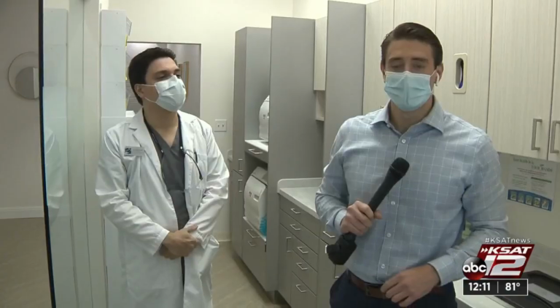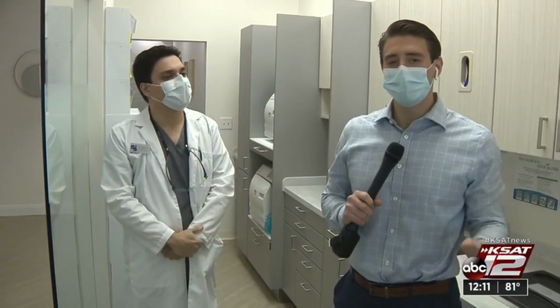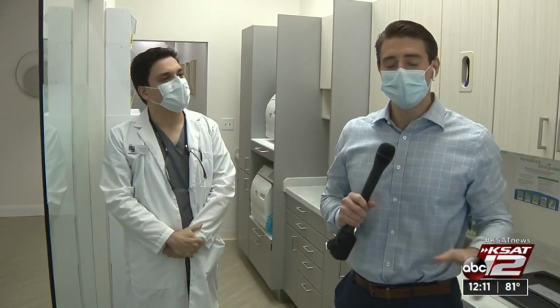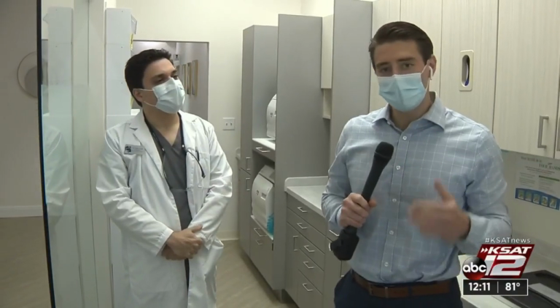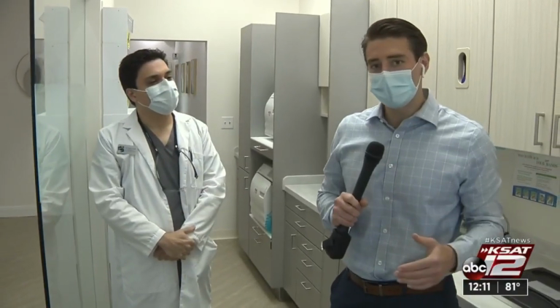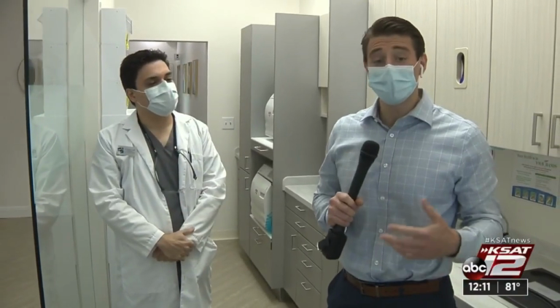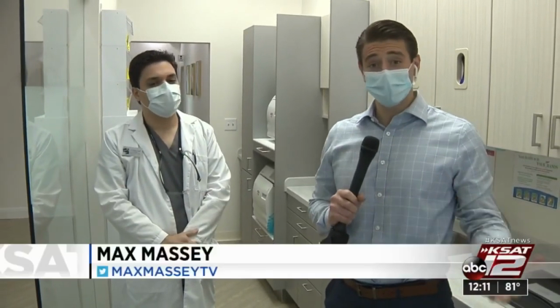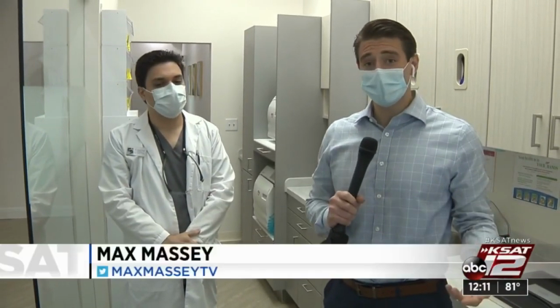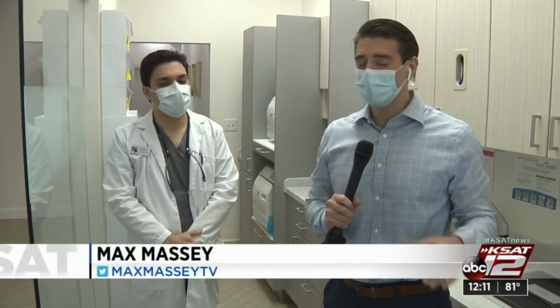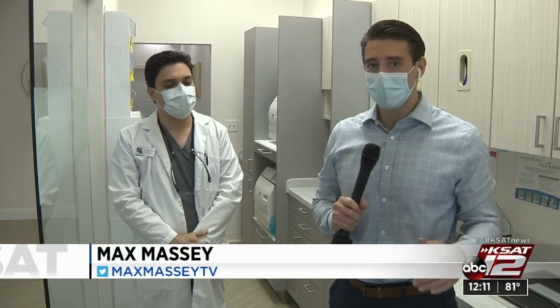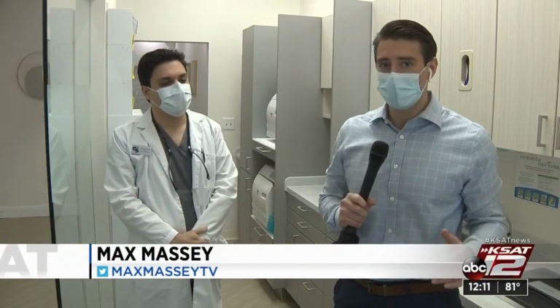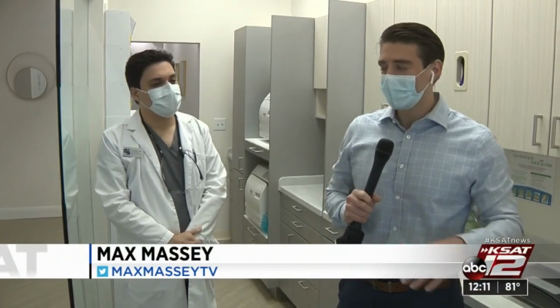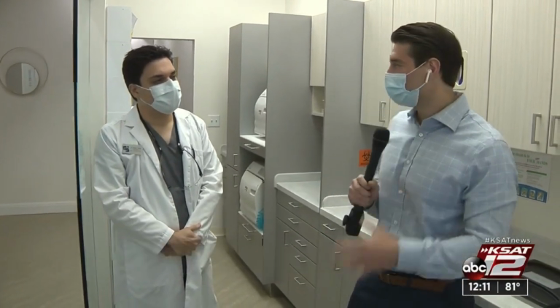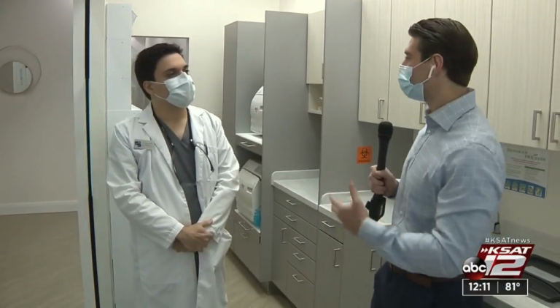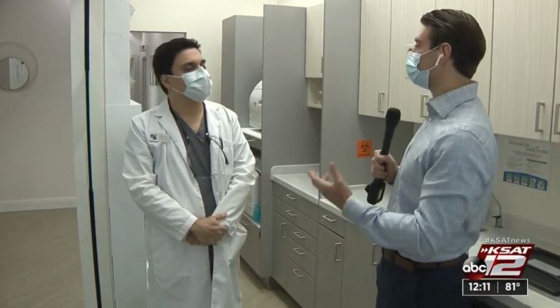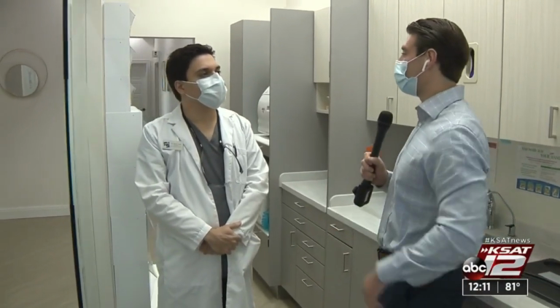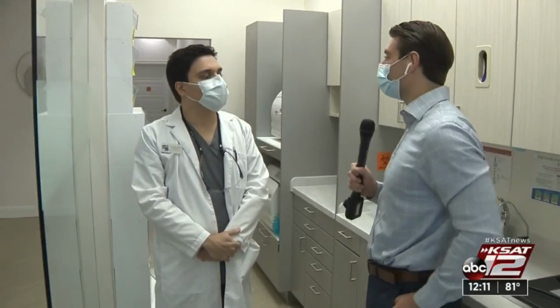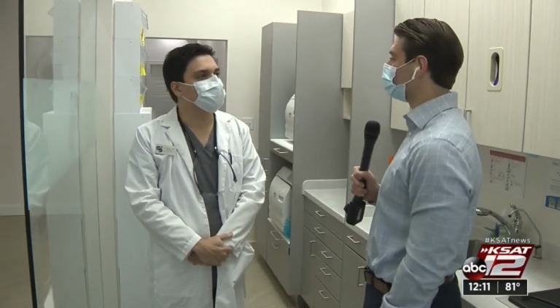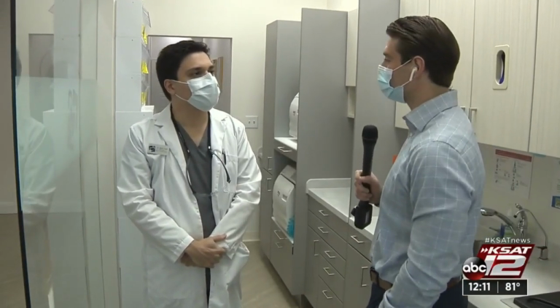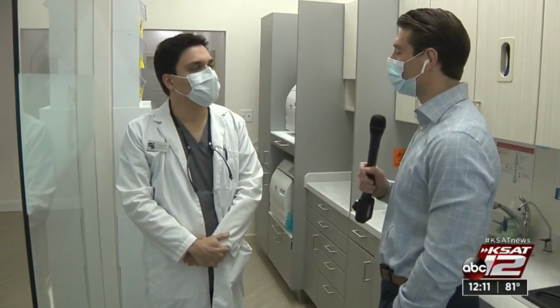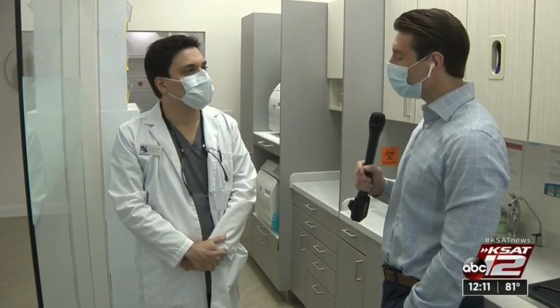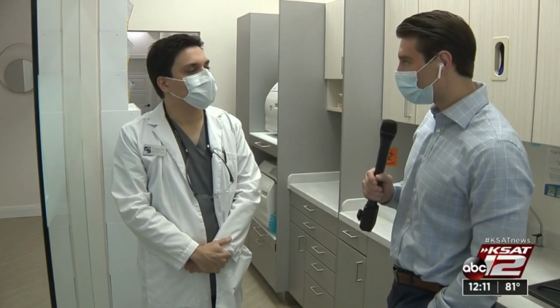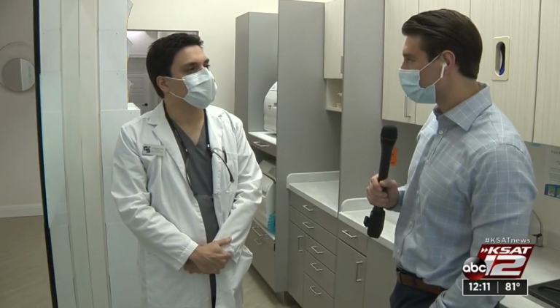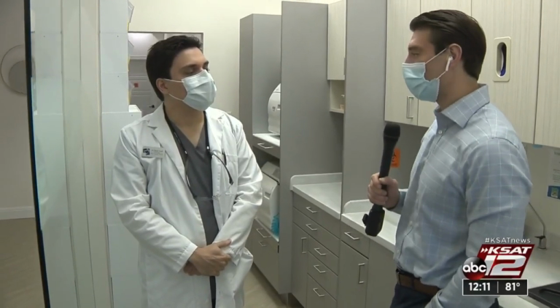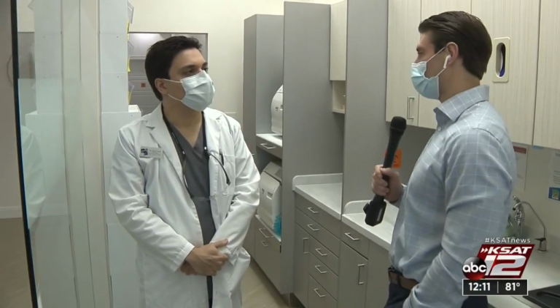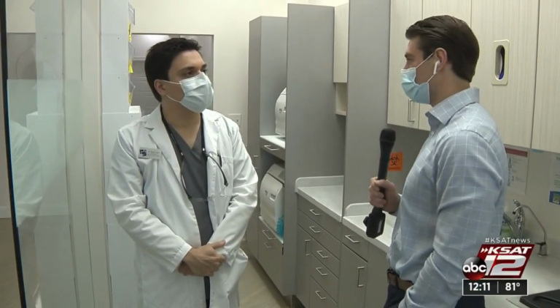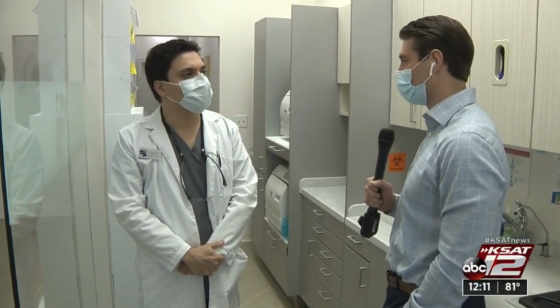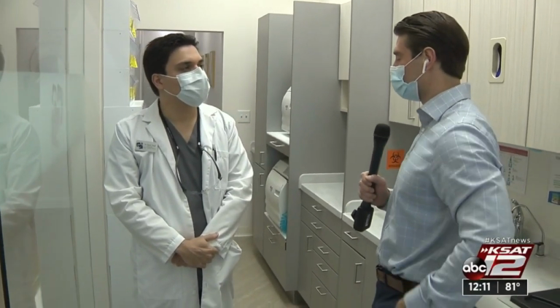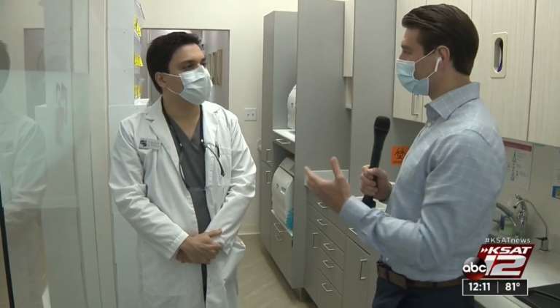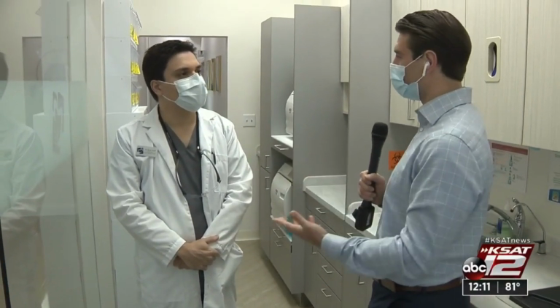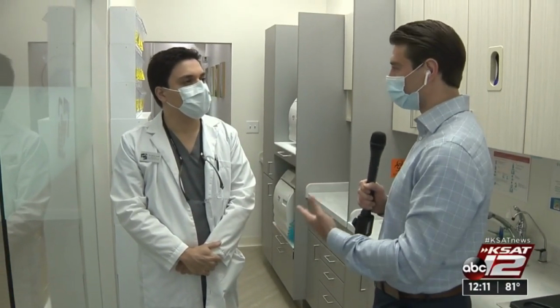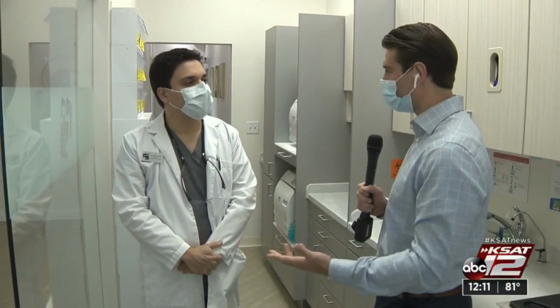Starting a small business is never easy, but during a pandemic it is a tough task. Joined here is the doctor, the head of Origins Dentistry. So you guys started building right before the pandemic hit — was there ever a worry that it wasn't going to open?